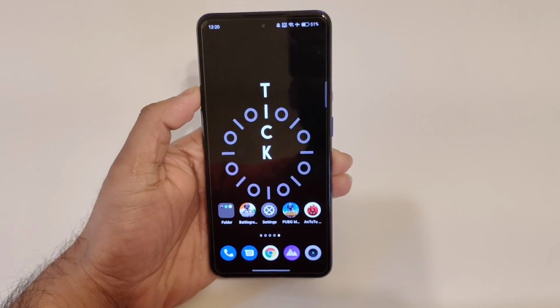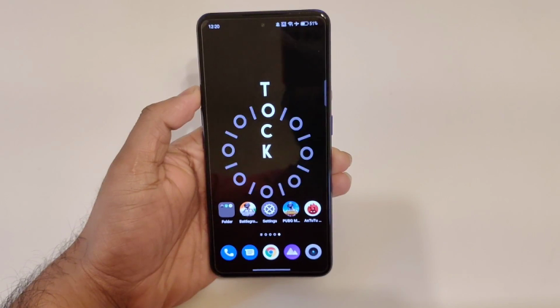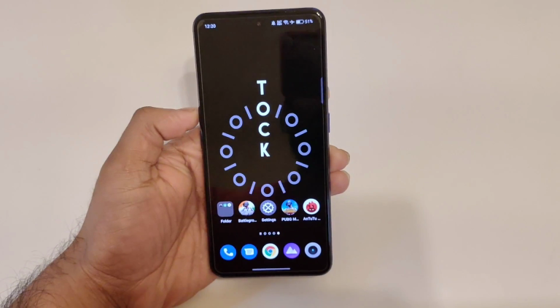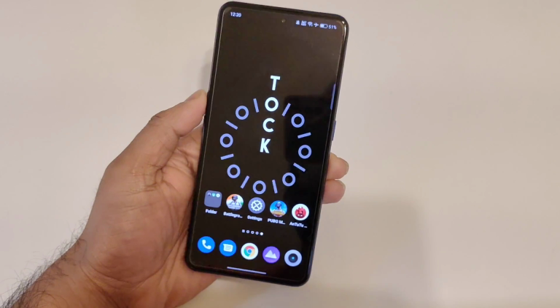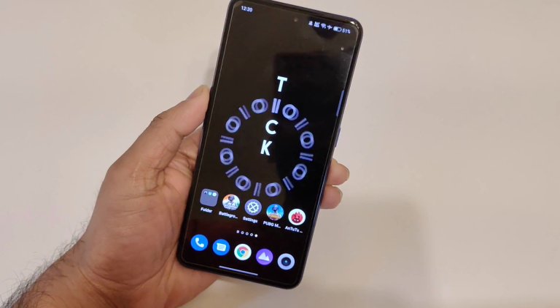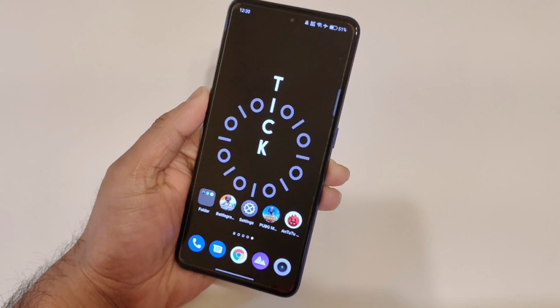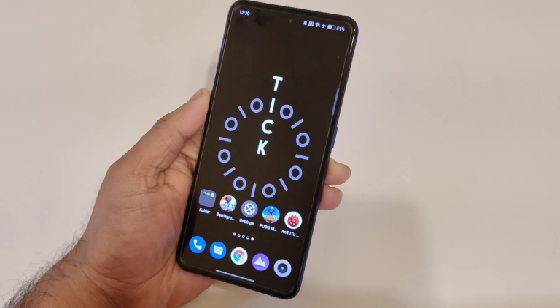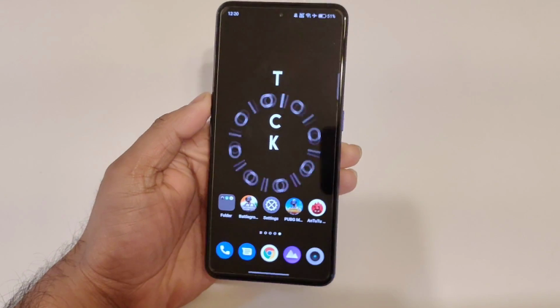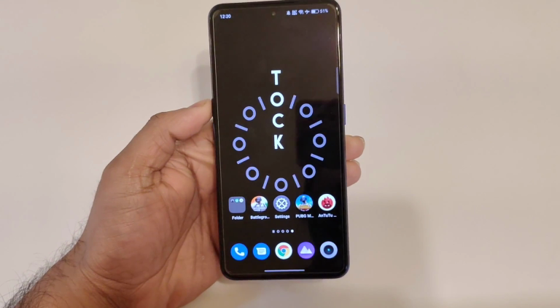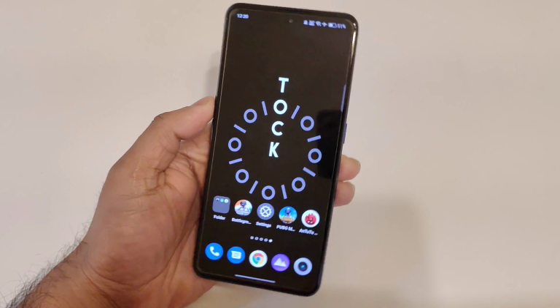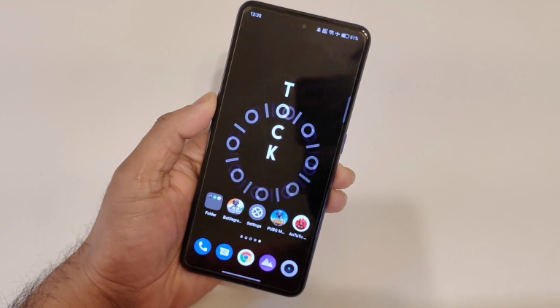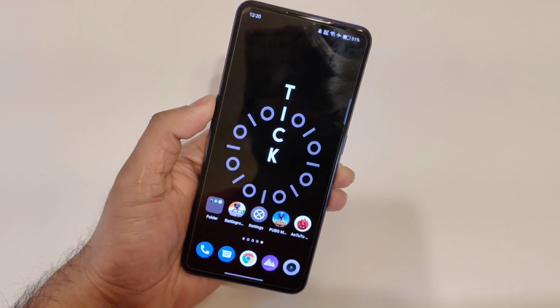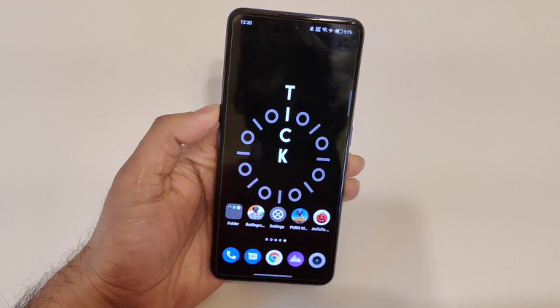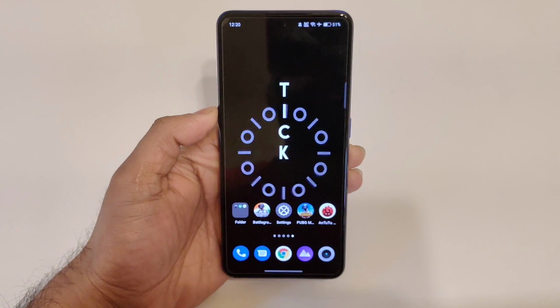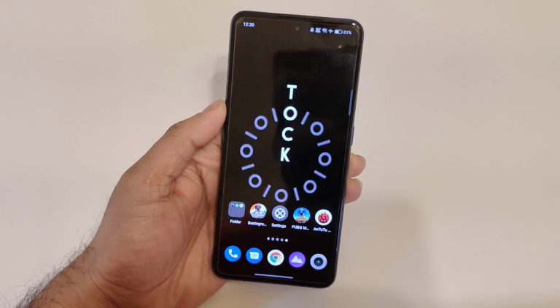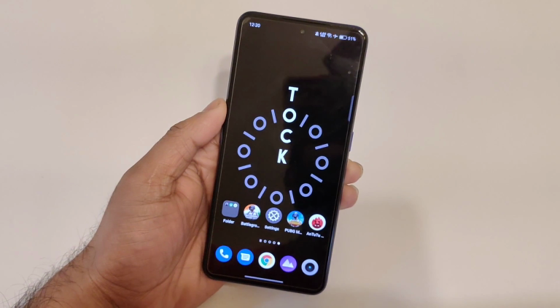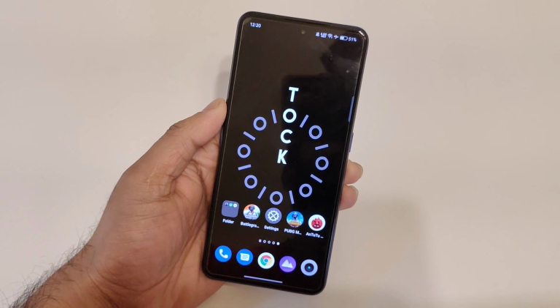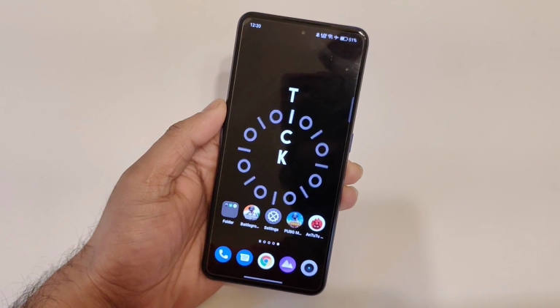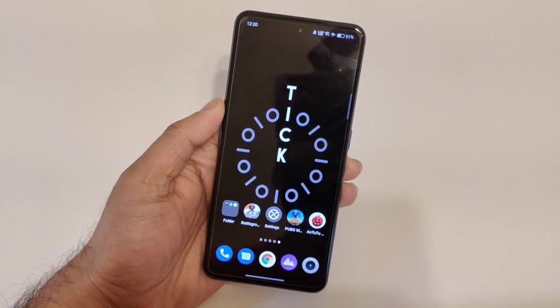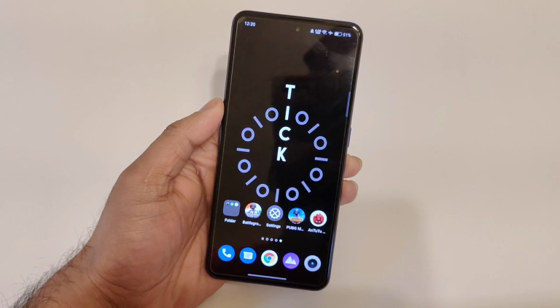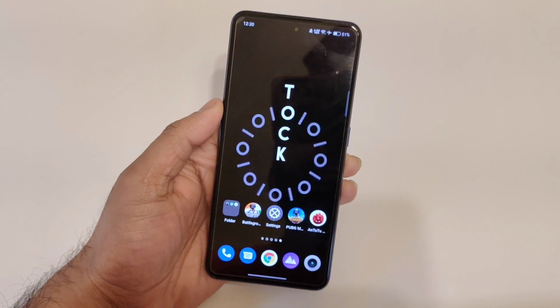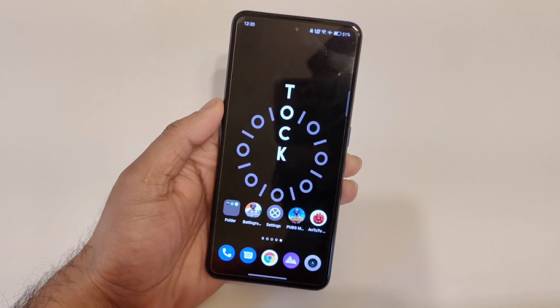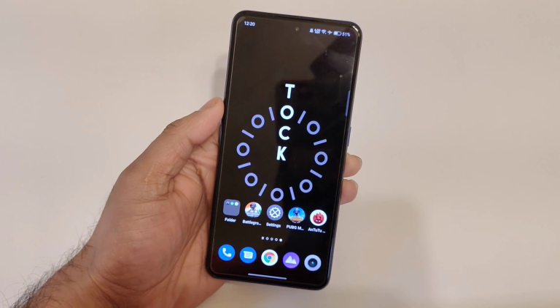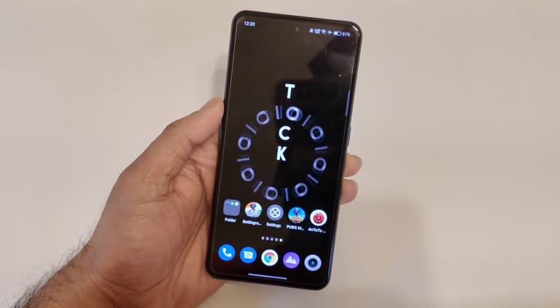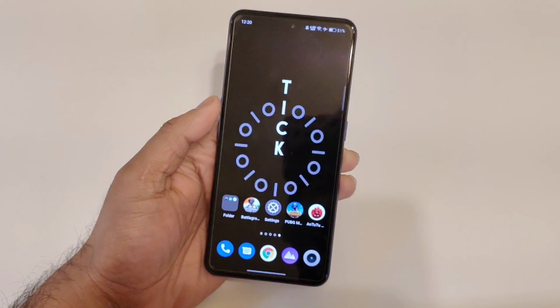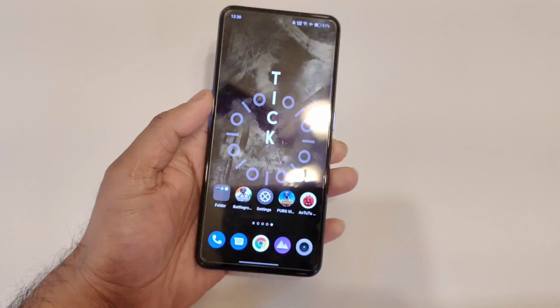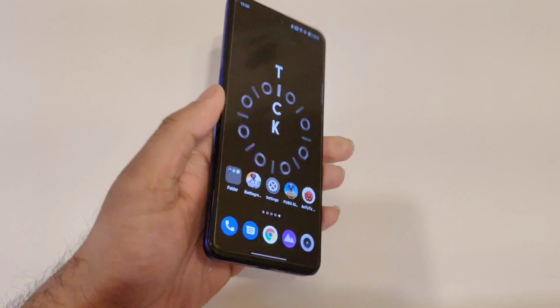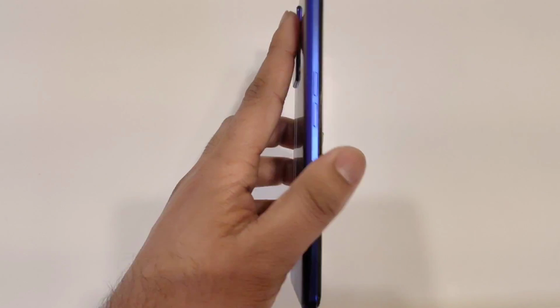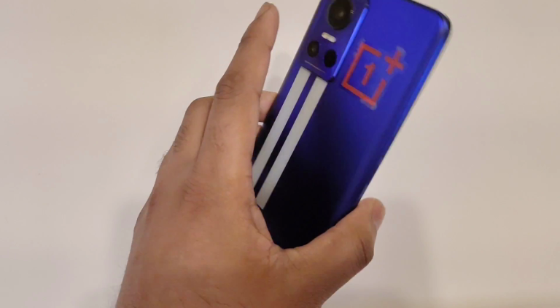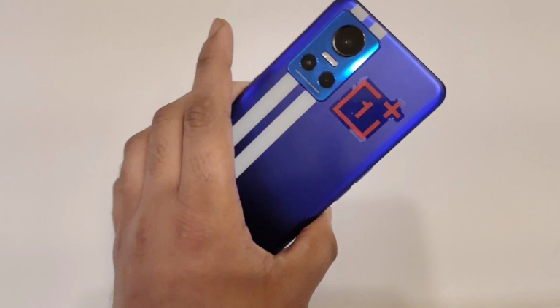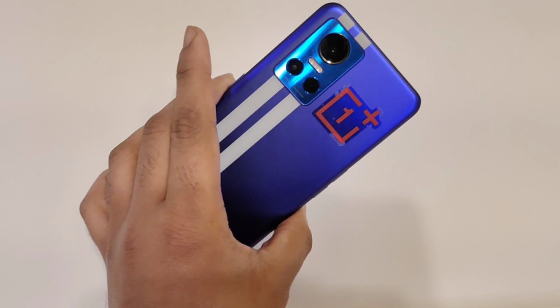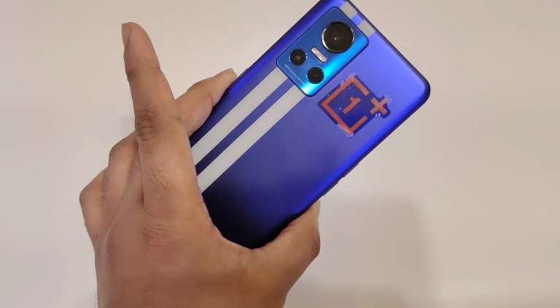Hi friends, welcome back to my channel Sydecker. In this video I am going to show you the beta version of the Android 13 registration process in the Realme GT Neo 3 device.